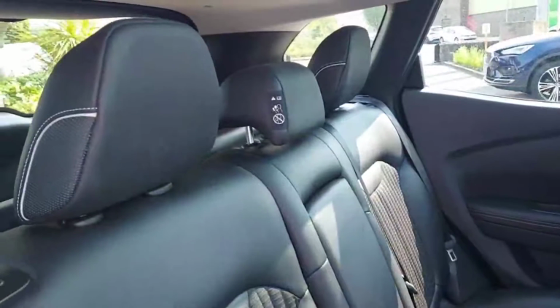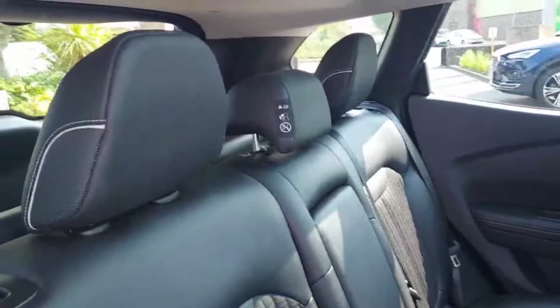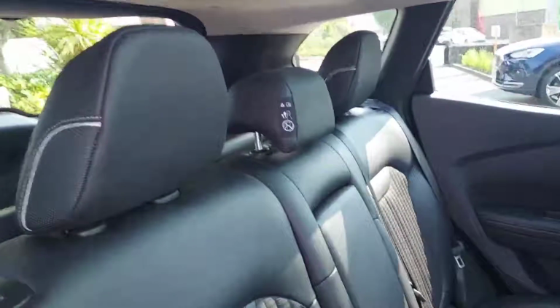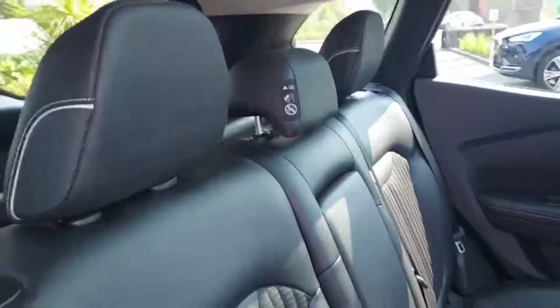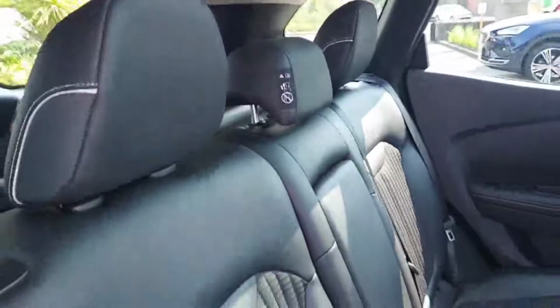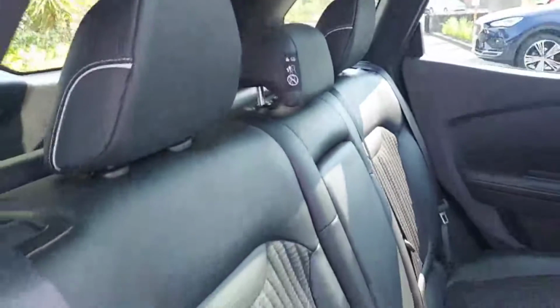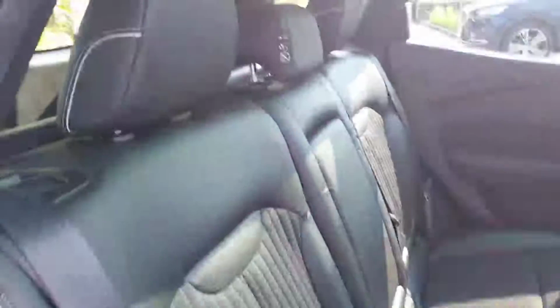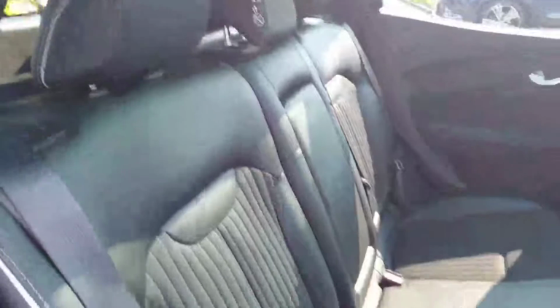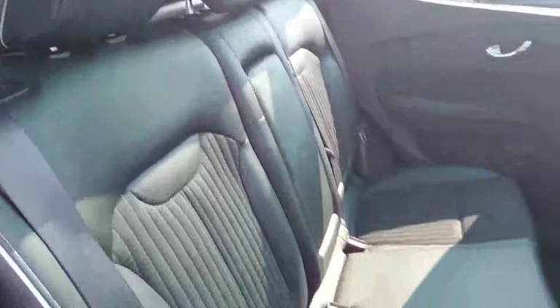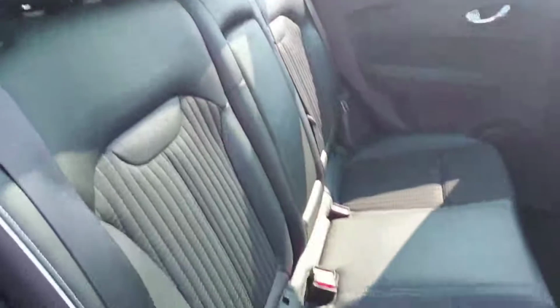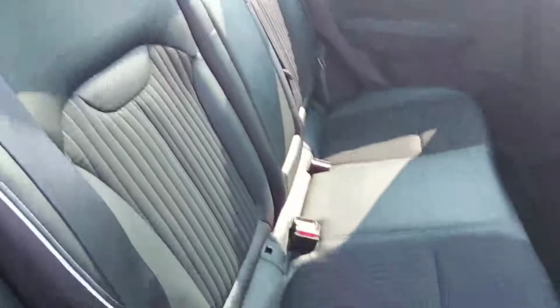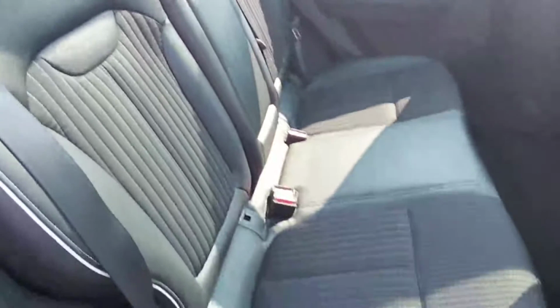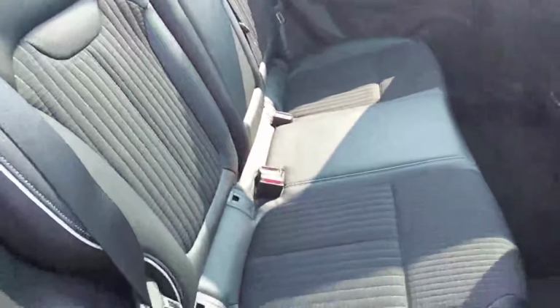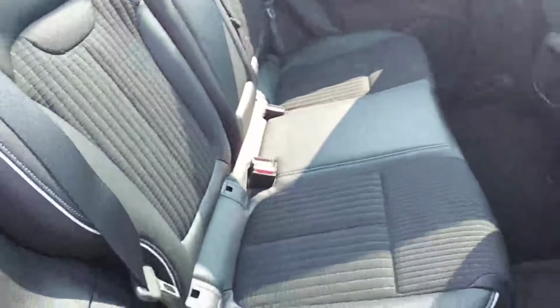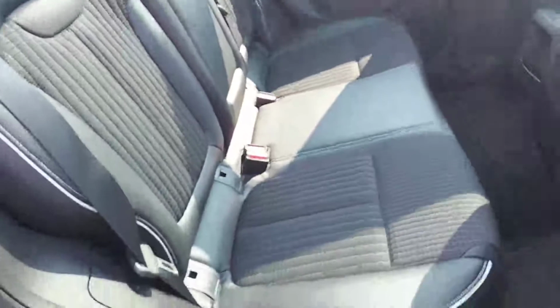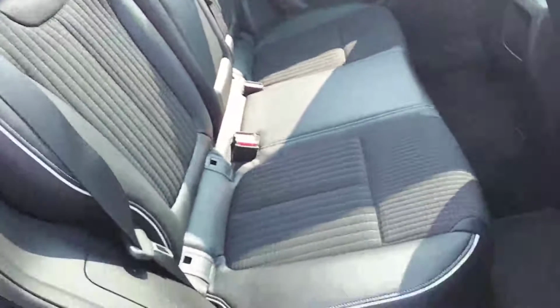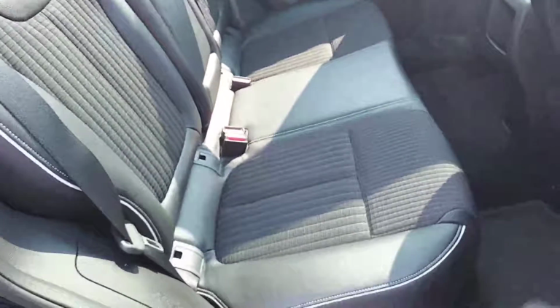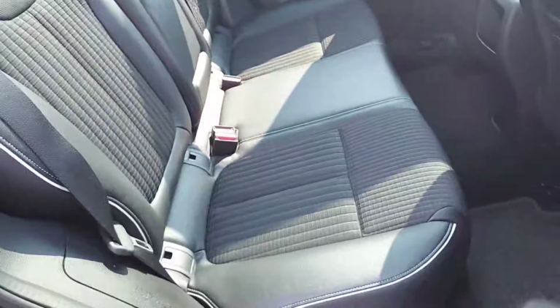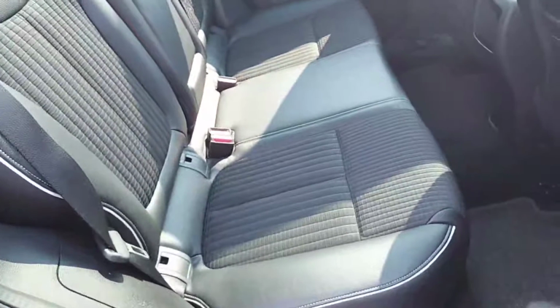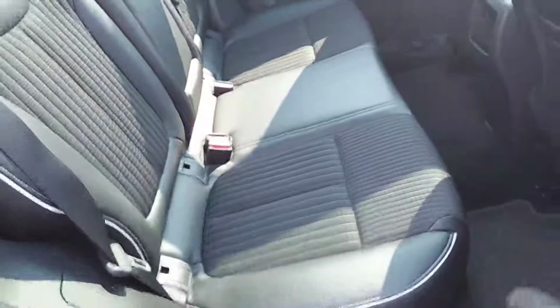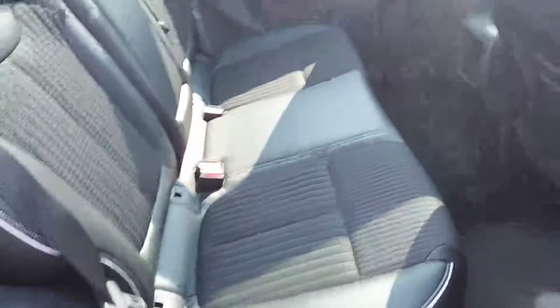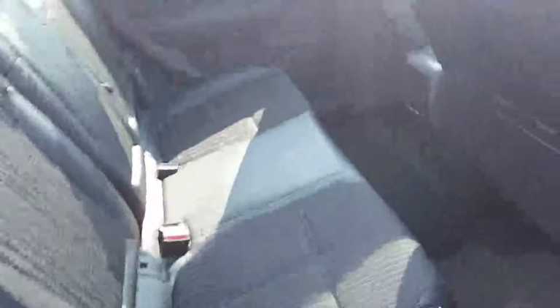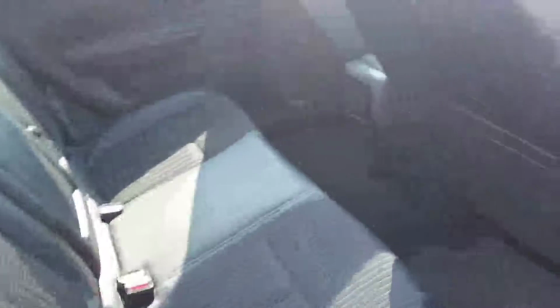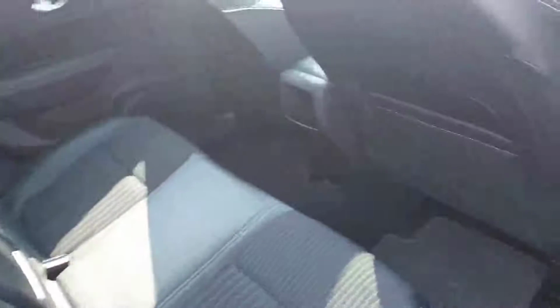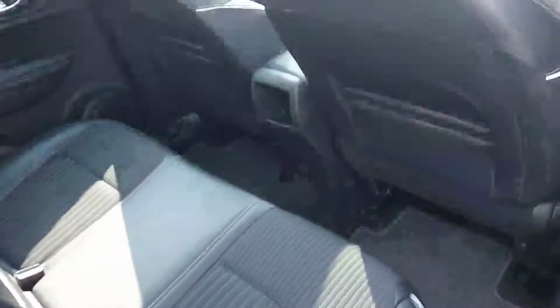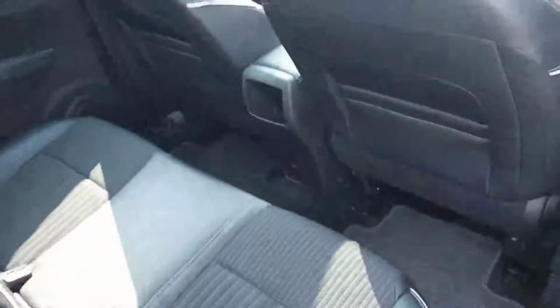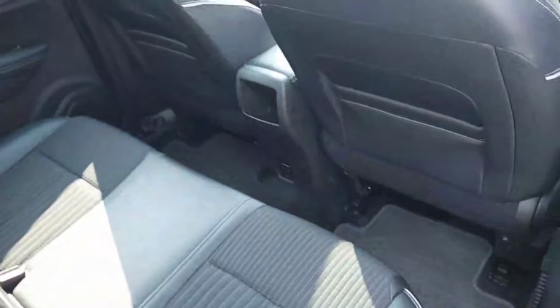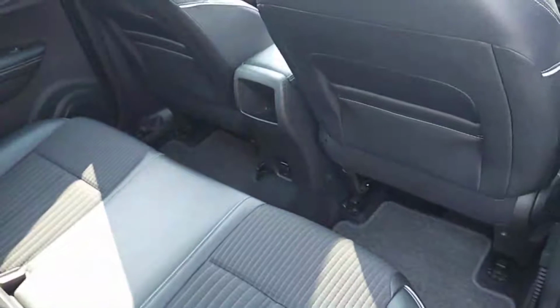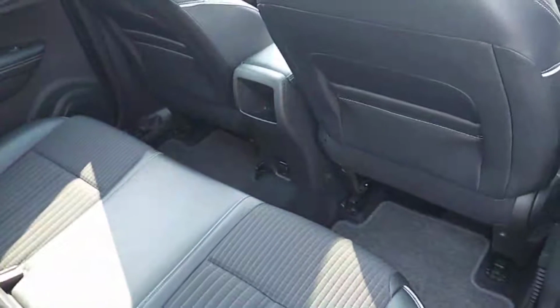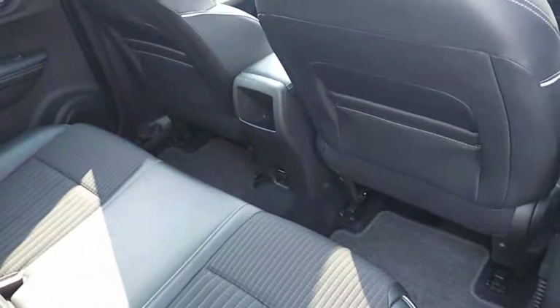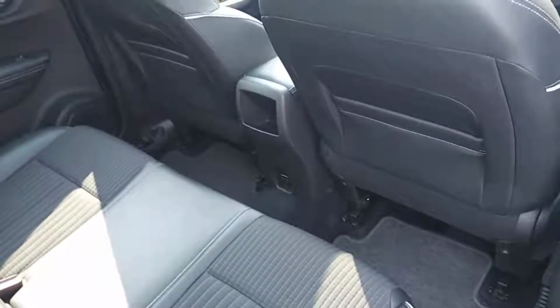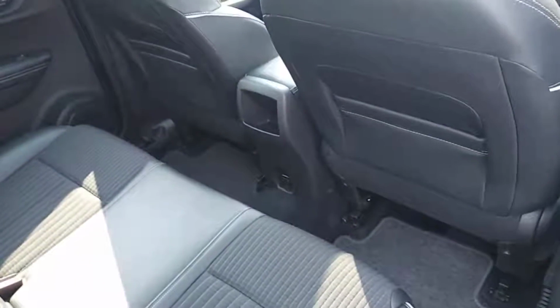Now guys, just take a look into the rear of the car. As you can see, this car is finished with a lovely half leather and suede interior. Plenty of leg room for anybody sitting in the back.